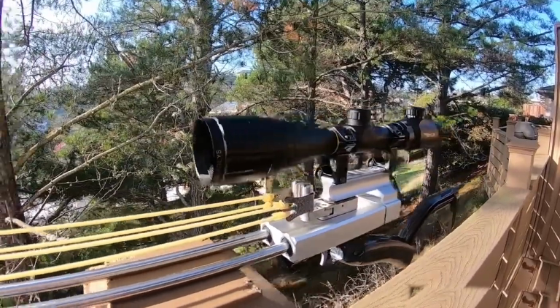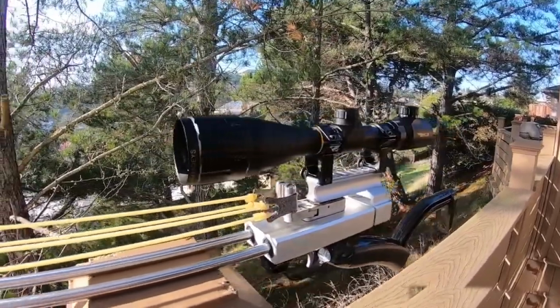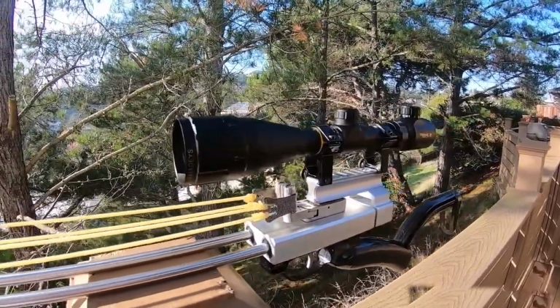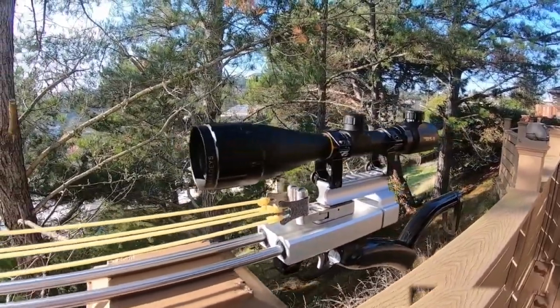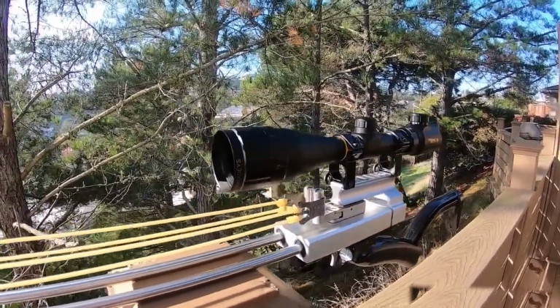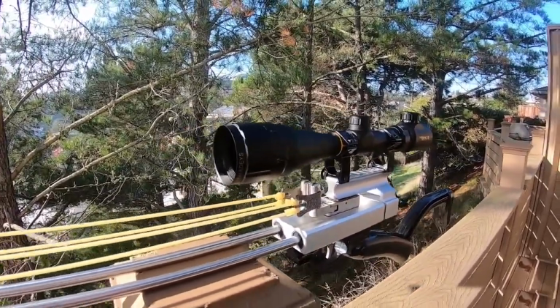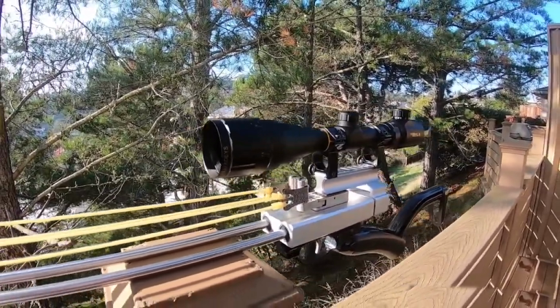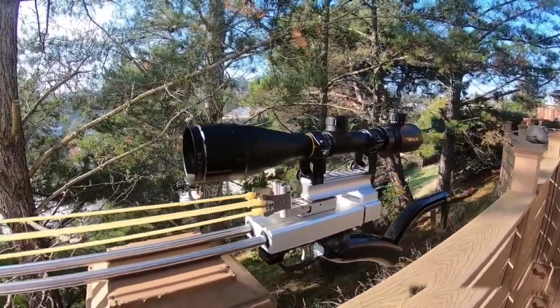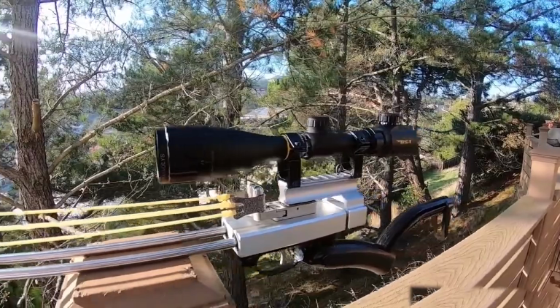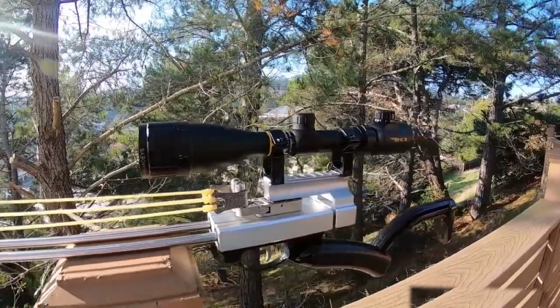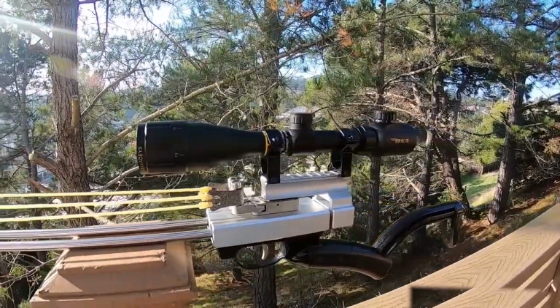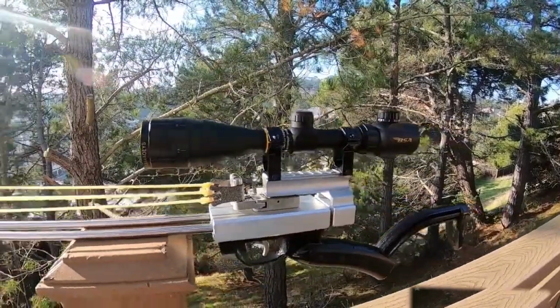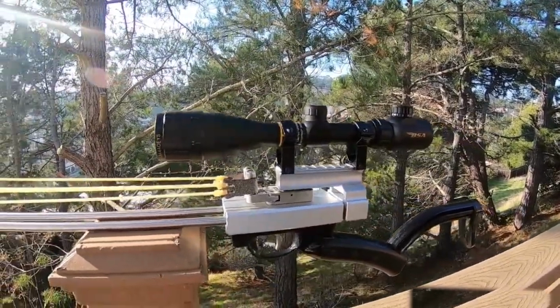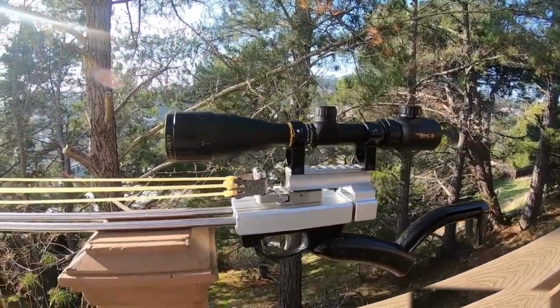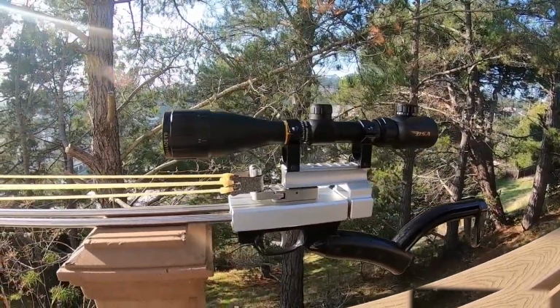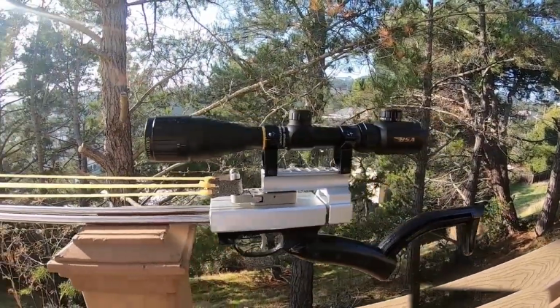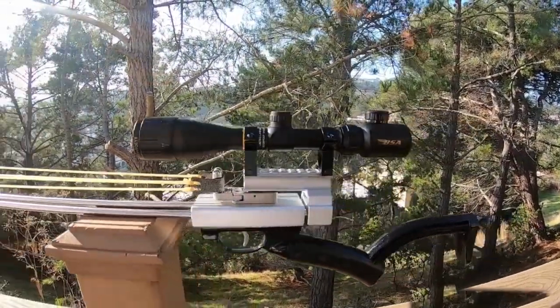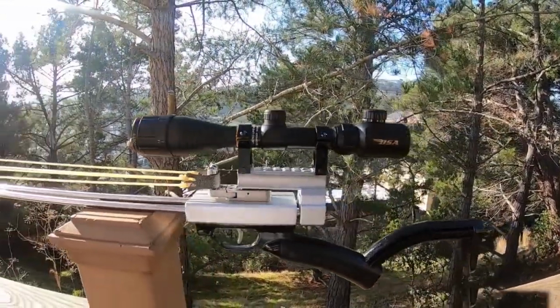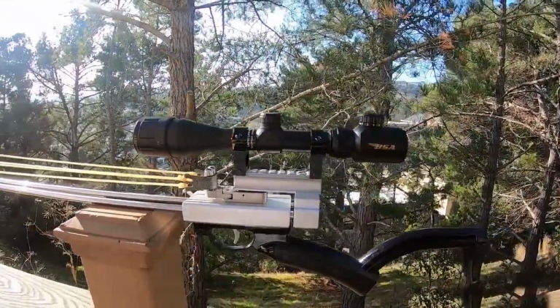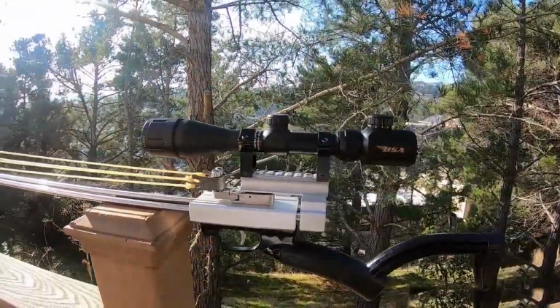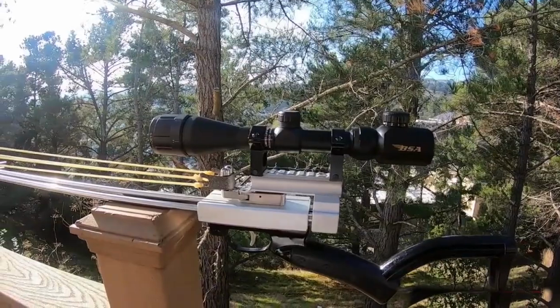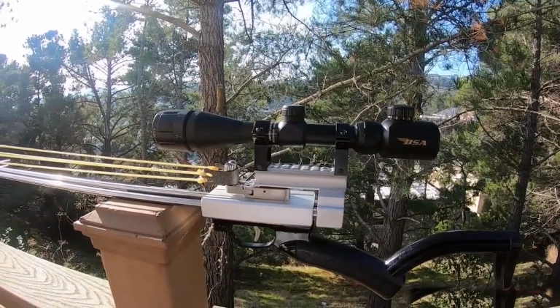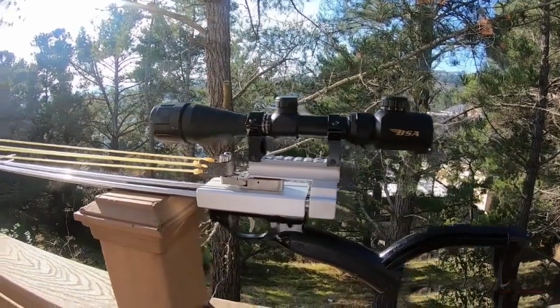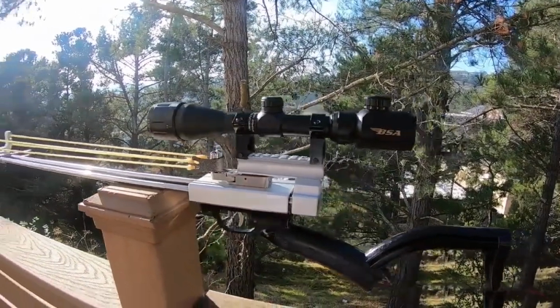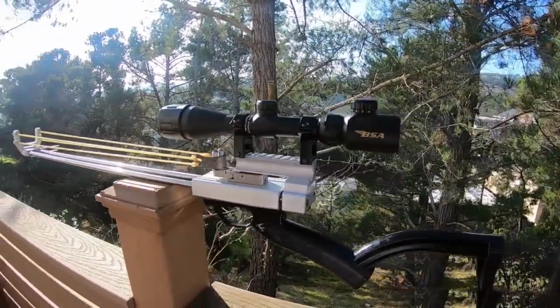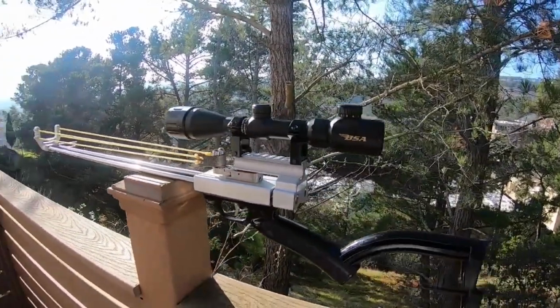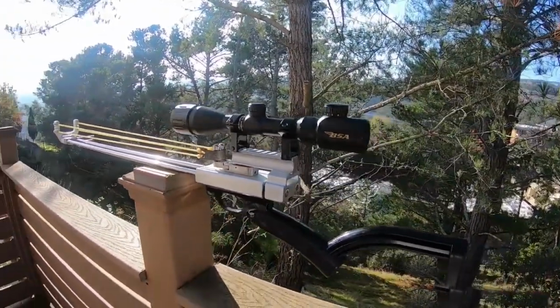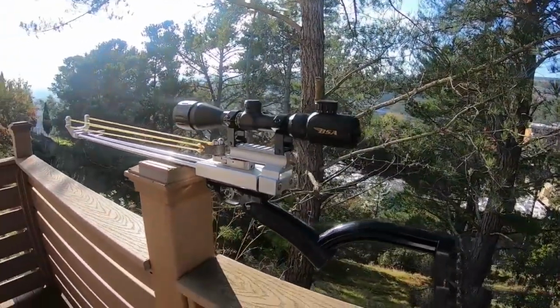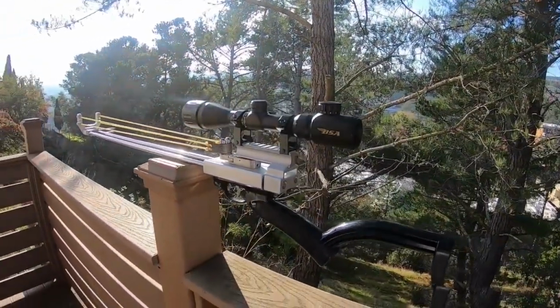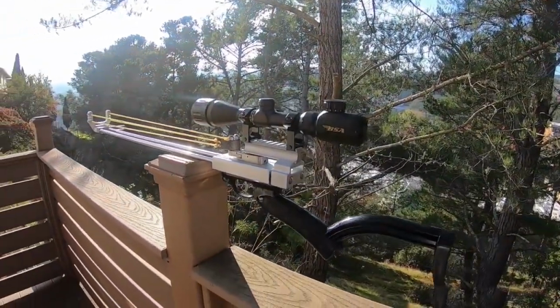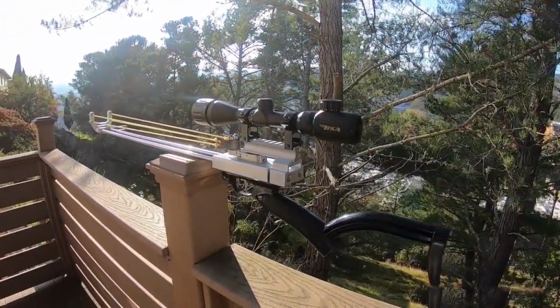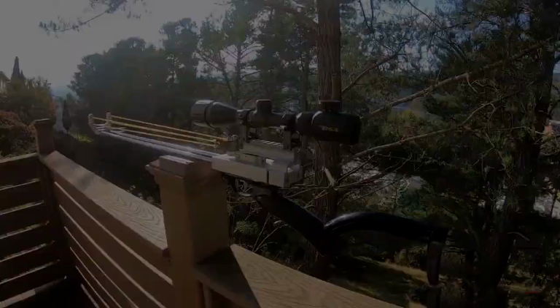Whether you're hunting, target shooting, or just having fun, the RSX-8 Sniper Slingshot is the perfect choice for anyone looking to take their slingshot skills to the next level. Get your RSX-8 Sniper Slingshot today and start hitting your targets with precision and accuracy.